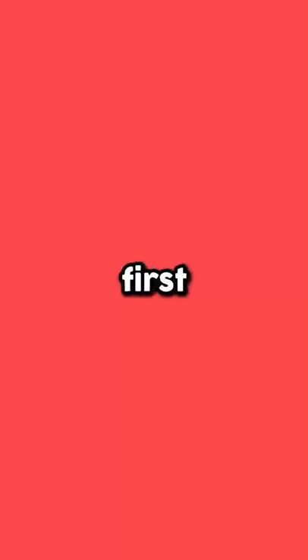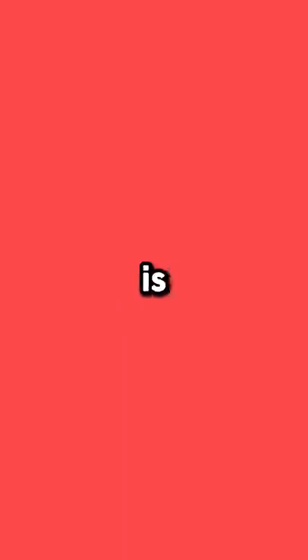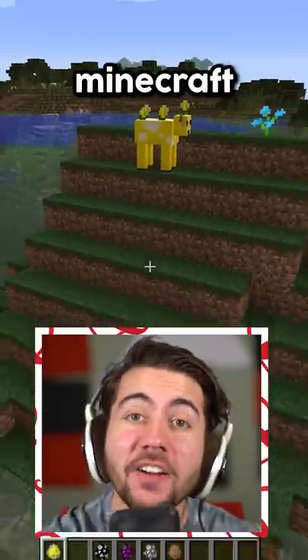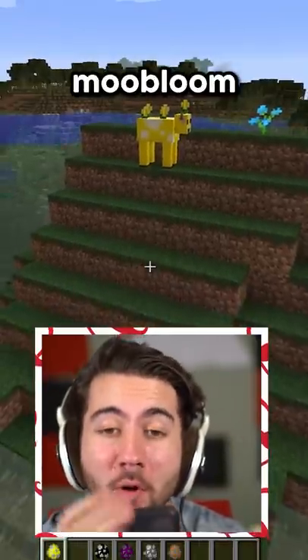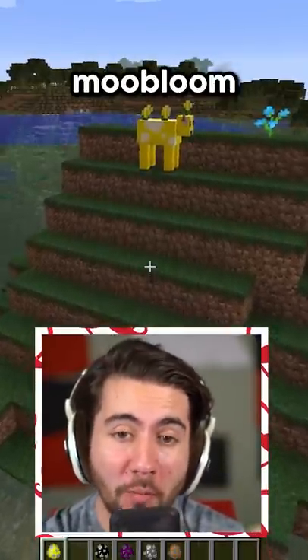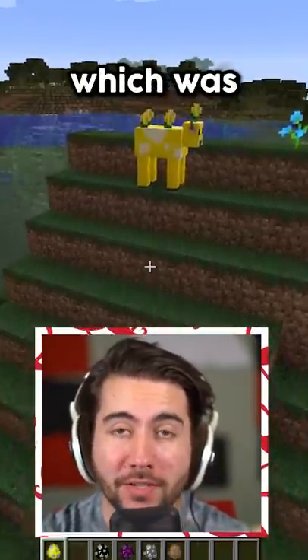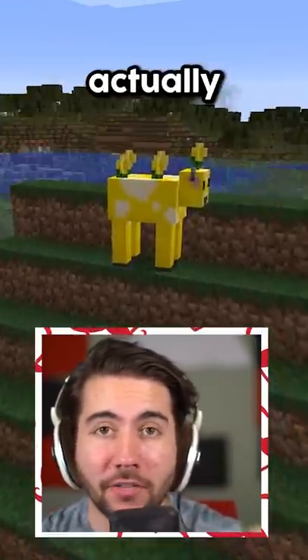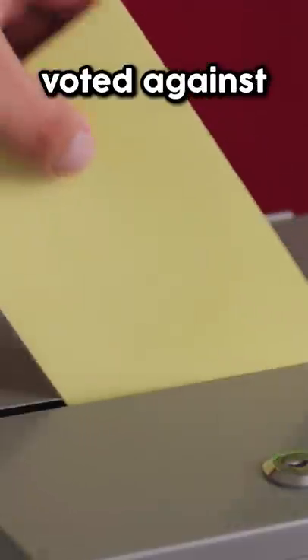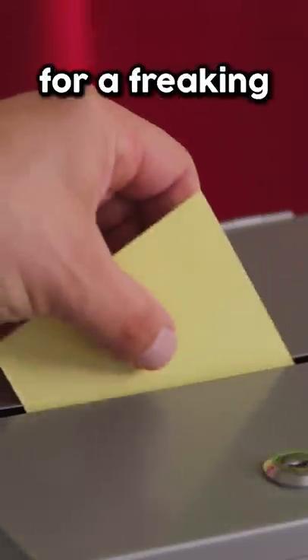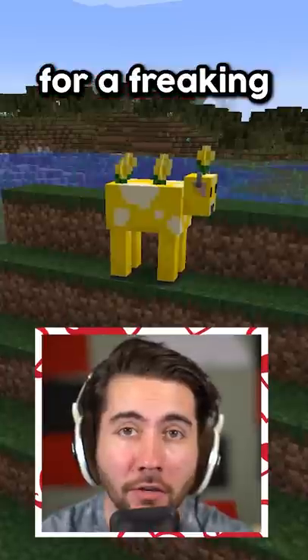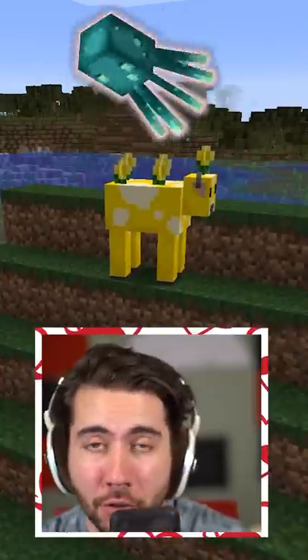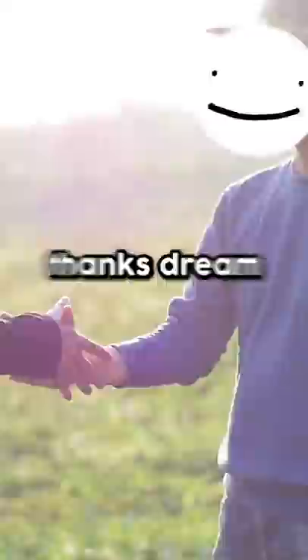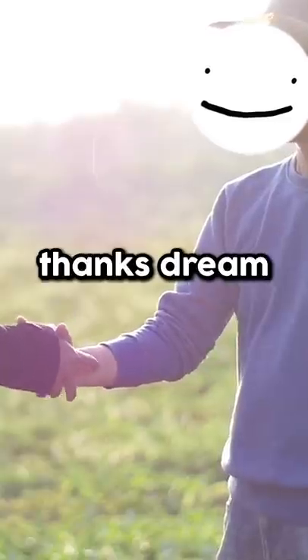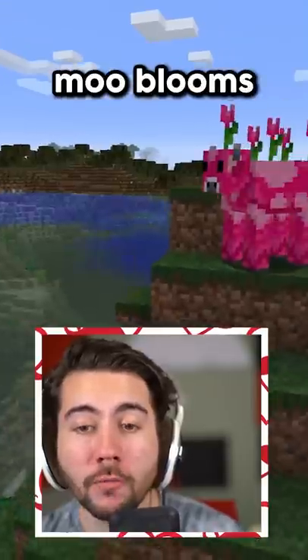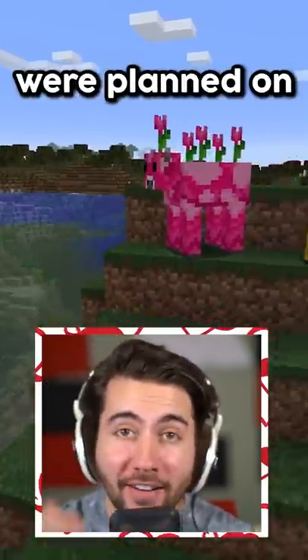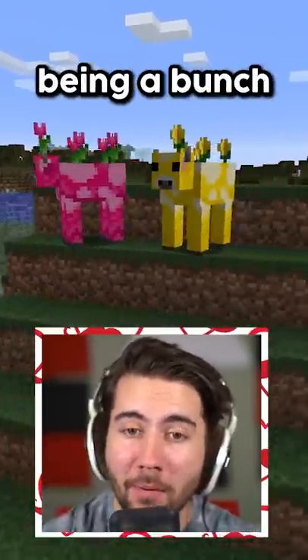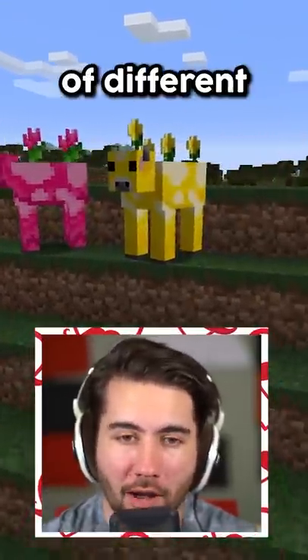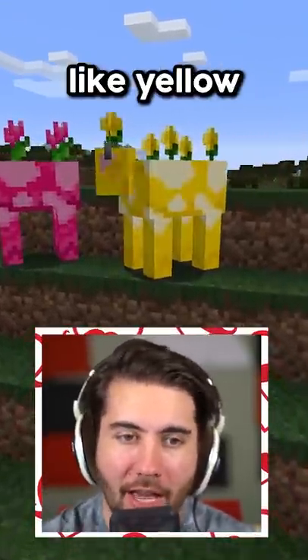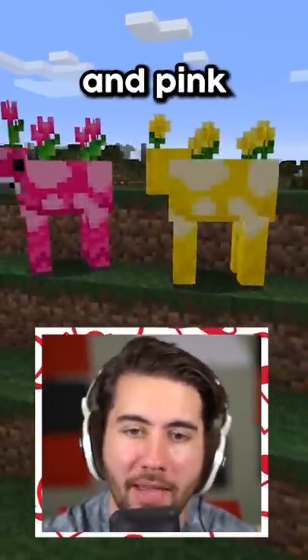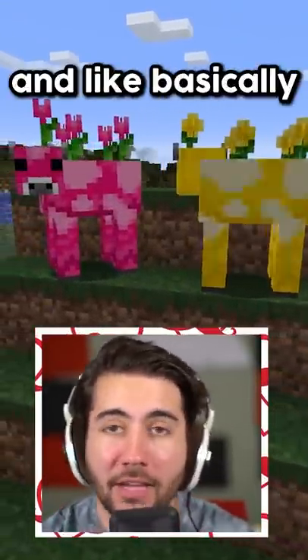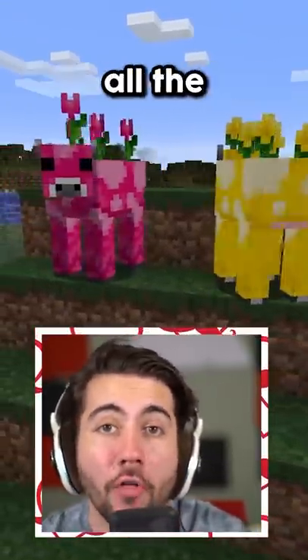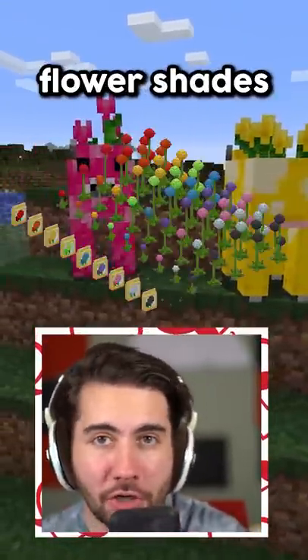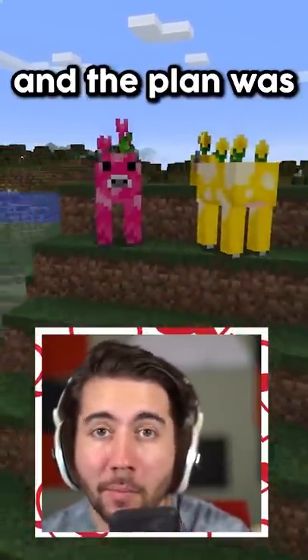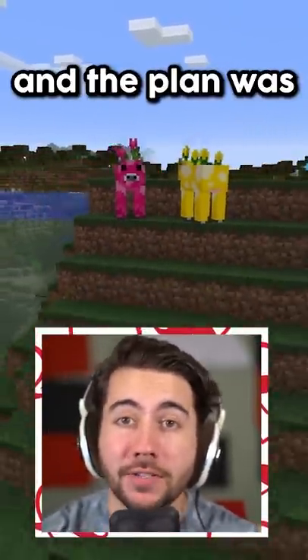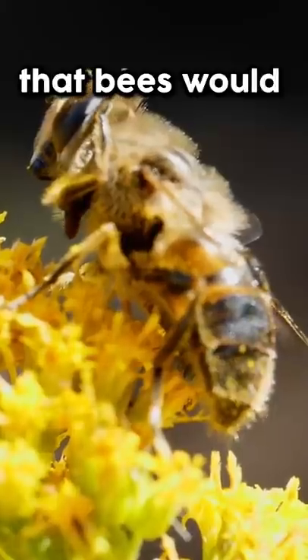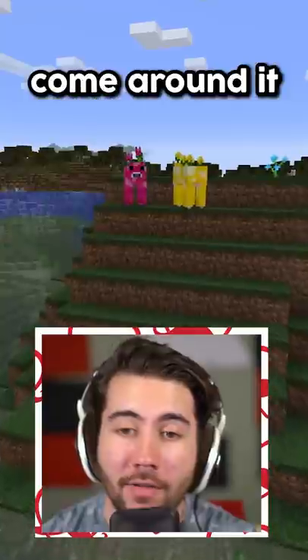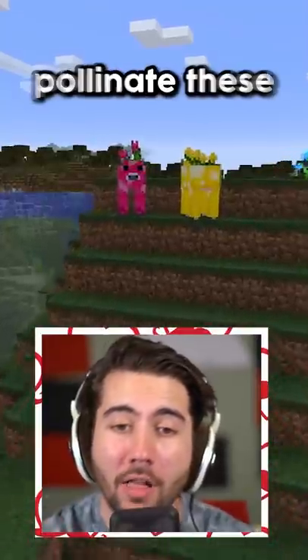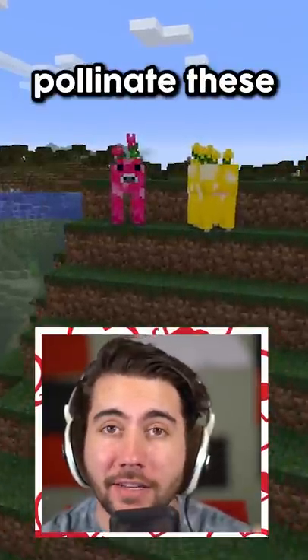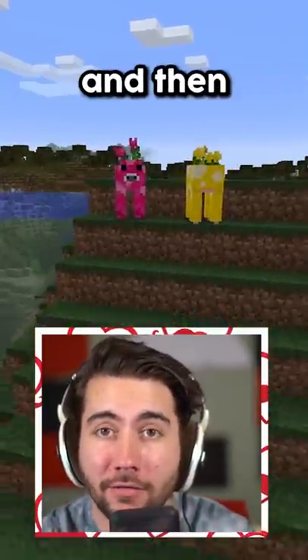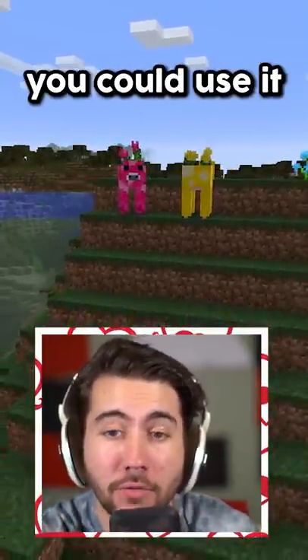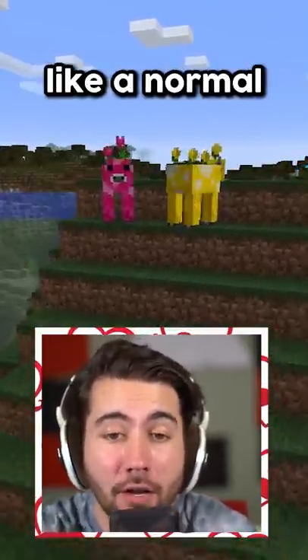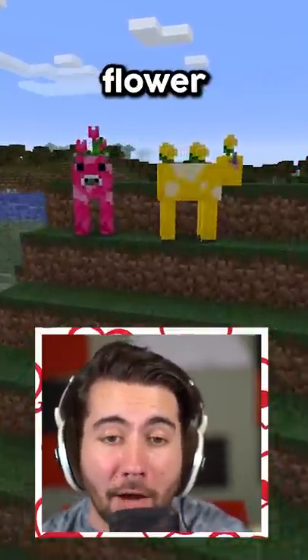The first mob is the Minecraft Moobloom, which was actually voted against for a glowing squid — thanks, Dream. Mooblooms were planned to come in a bunch of different colors, like yellow and pink and basically all the flower shades. The plan was that bees would come around, pollinate them, and then you could use them like a normal flower.